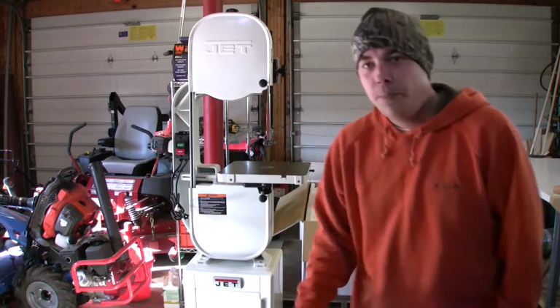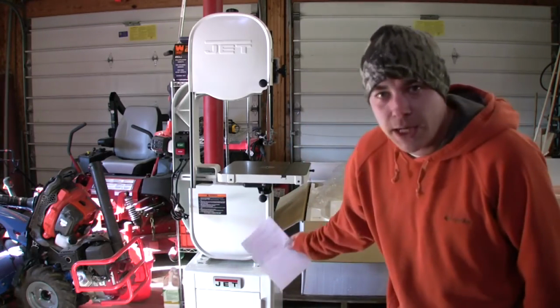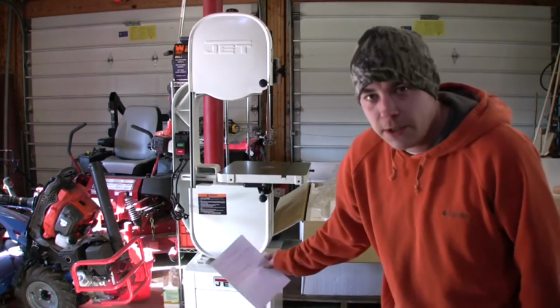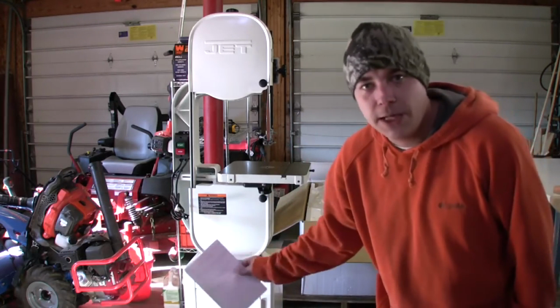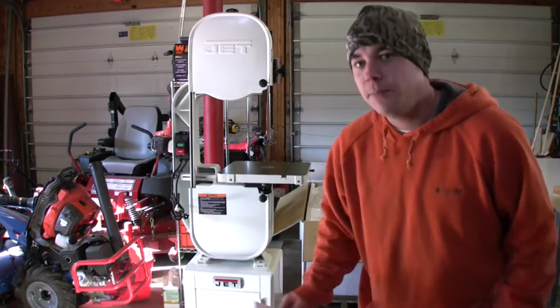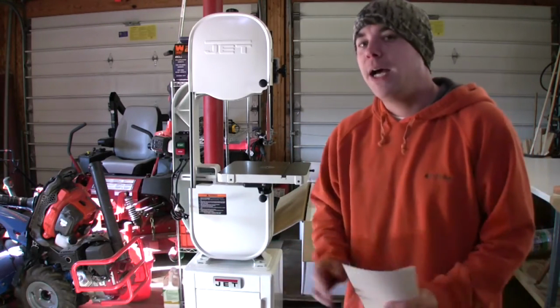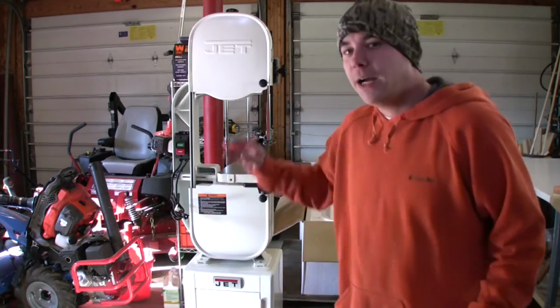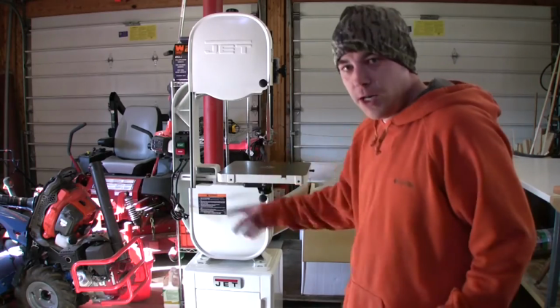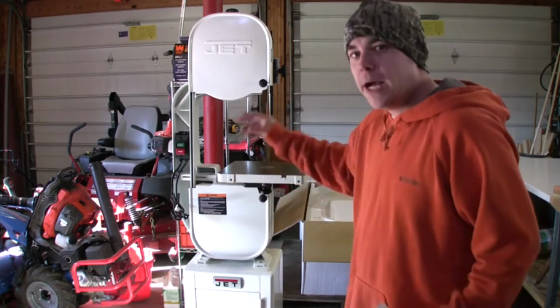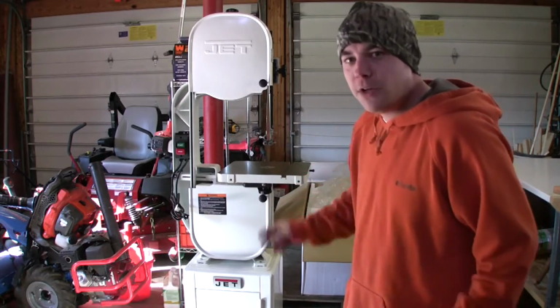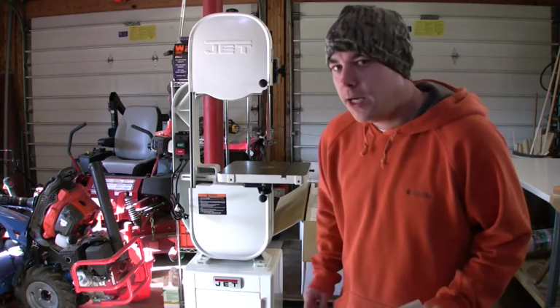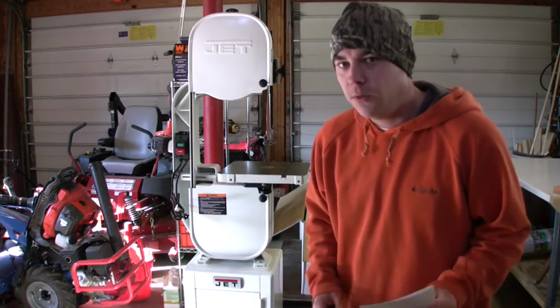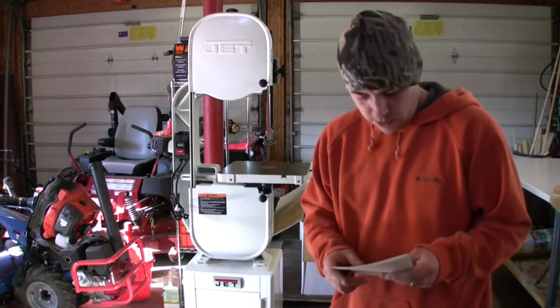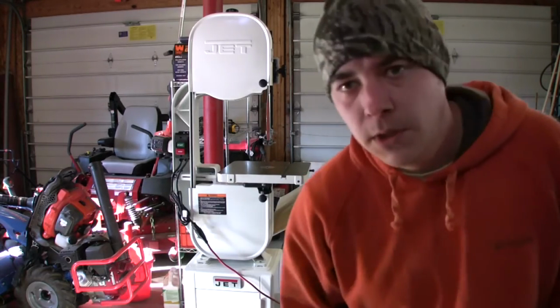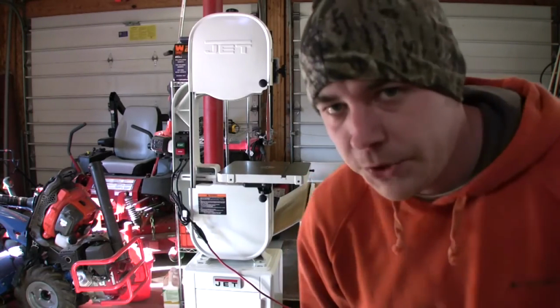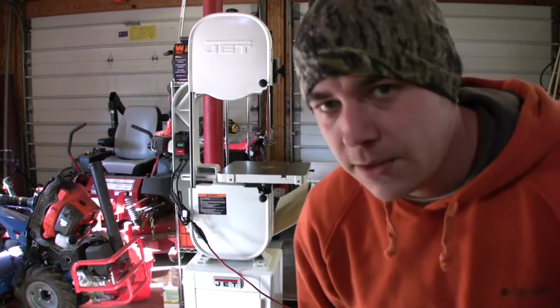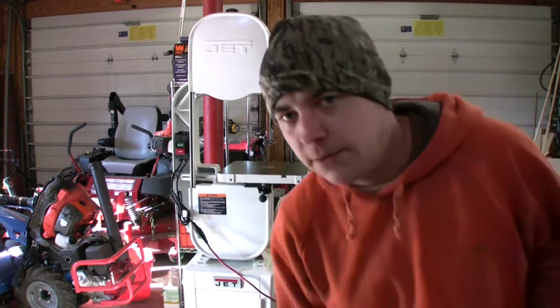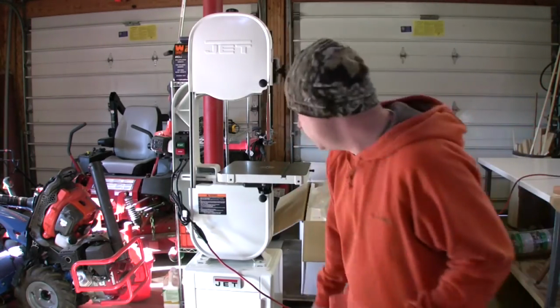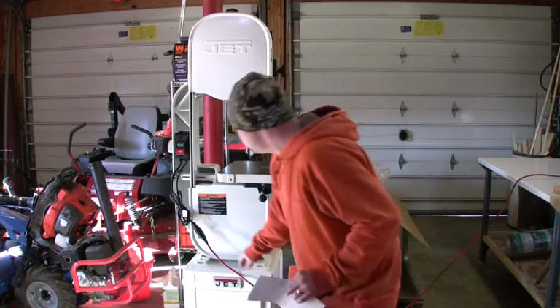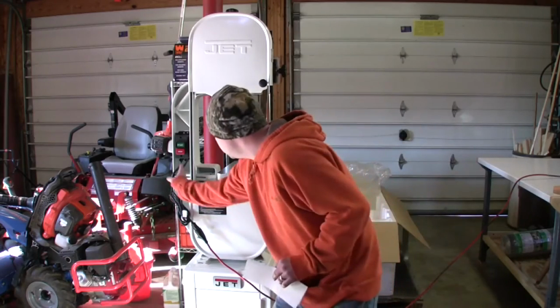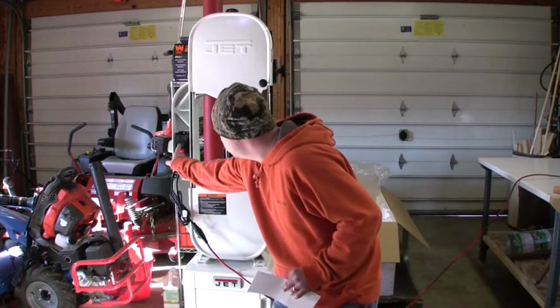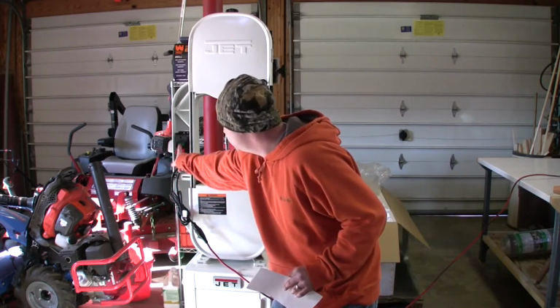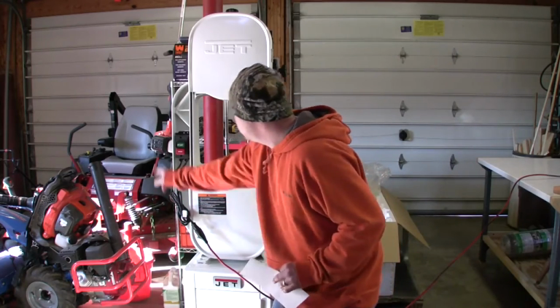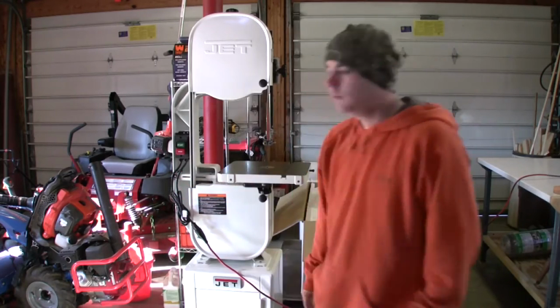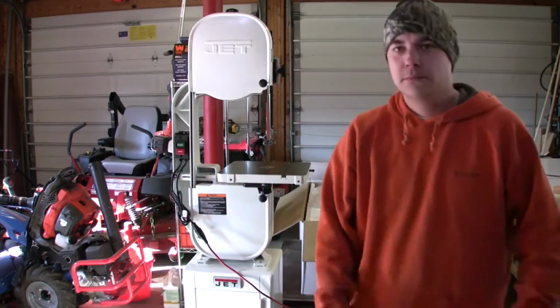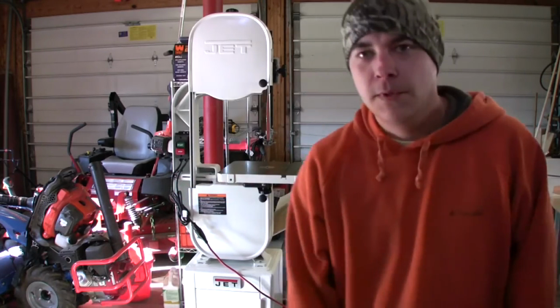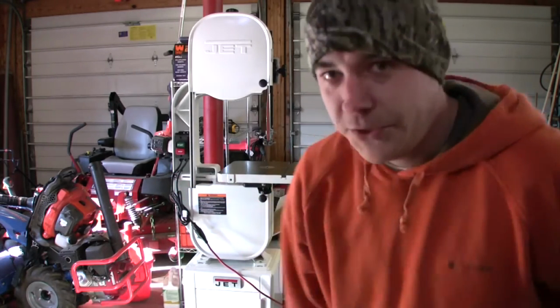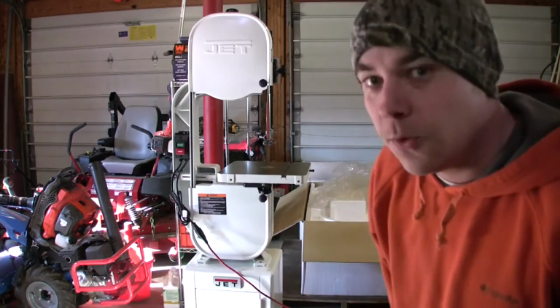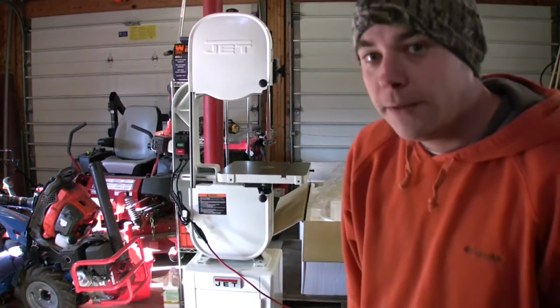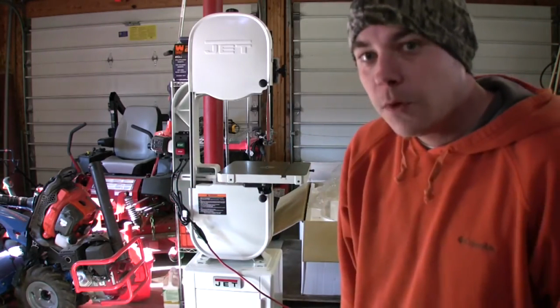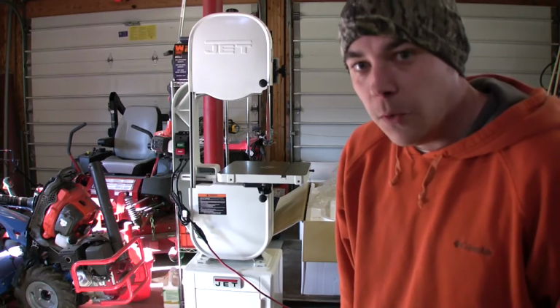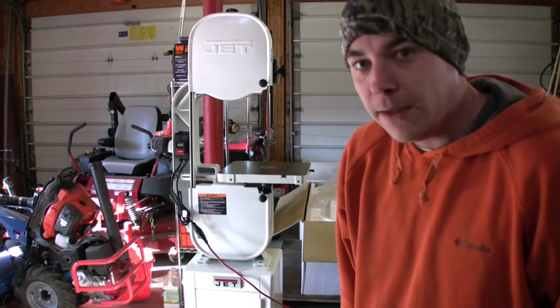I put it together, set it up, and I've run it. I have not cut anything with it yet. Let me show you how it sounds — extremely quiet, very well balanced.